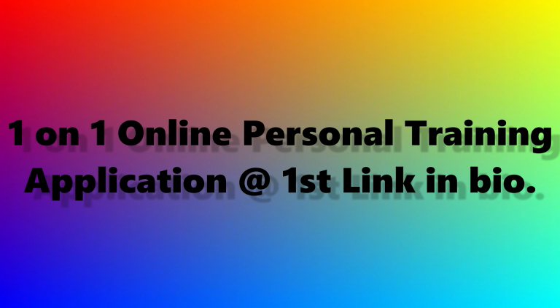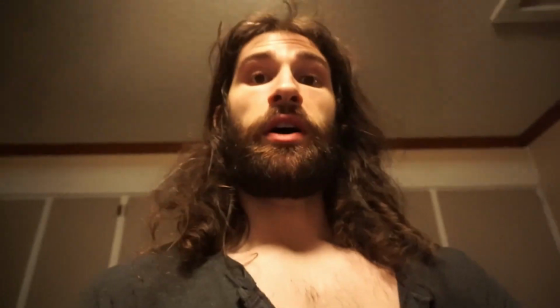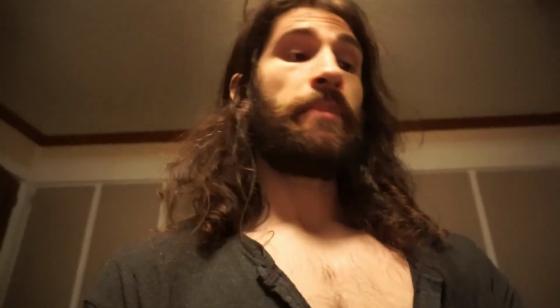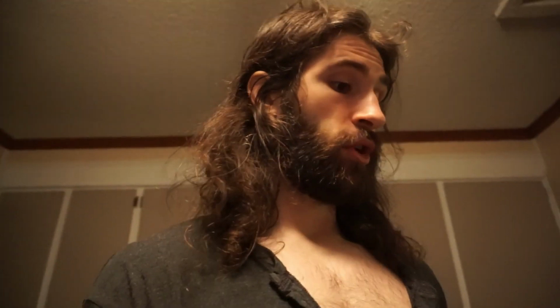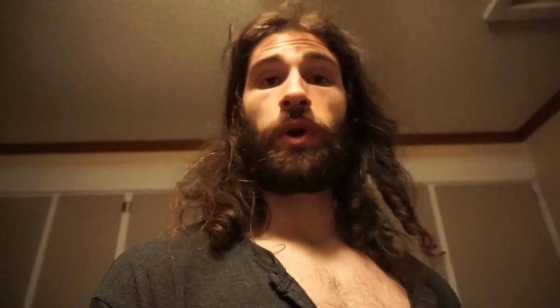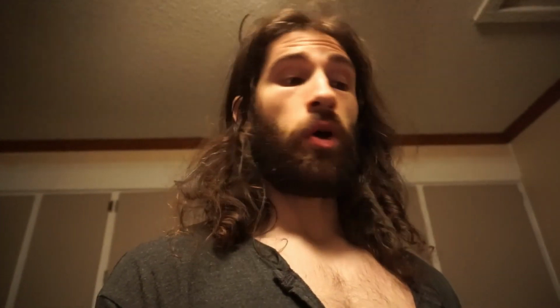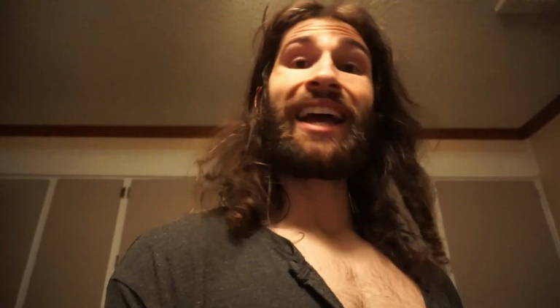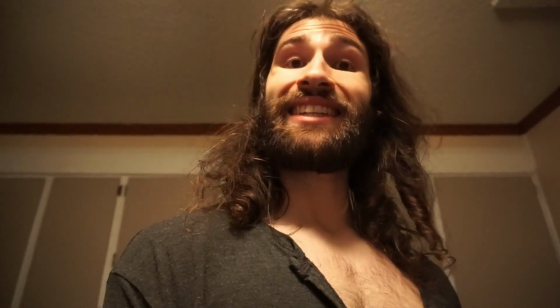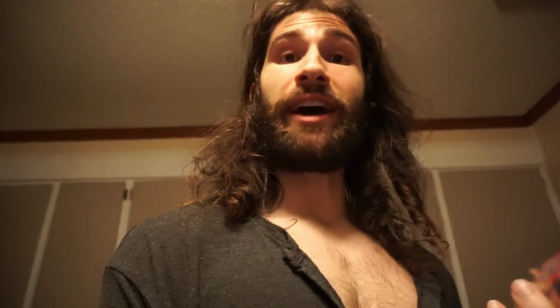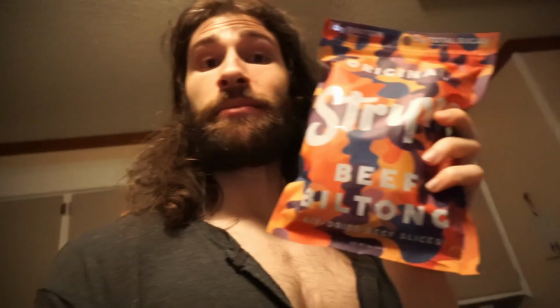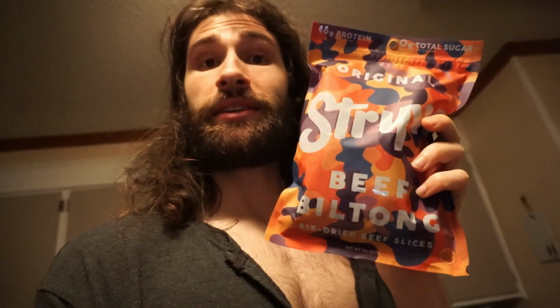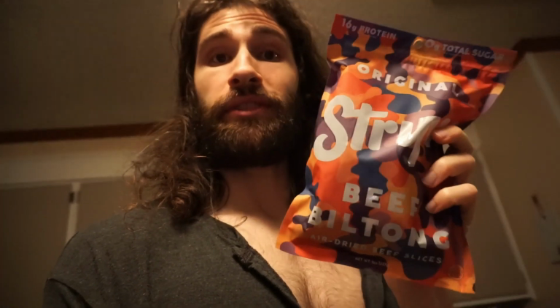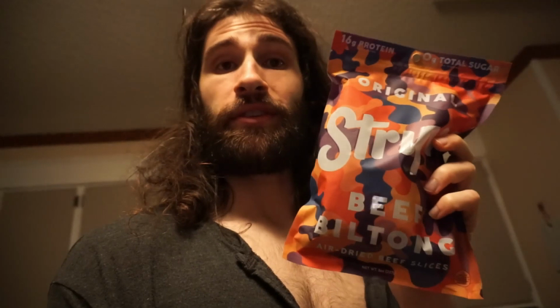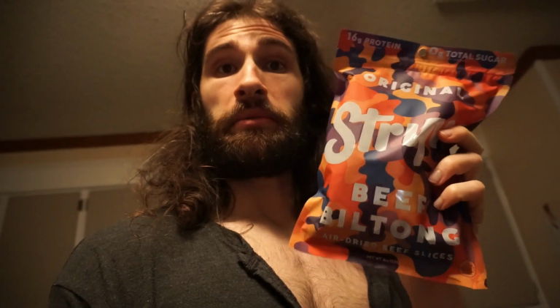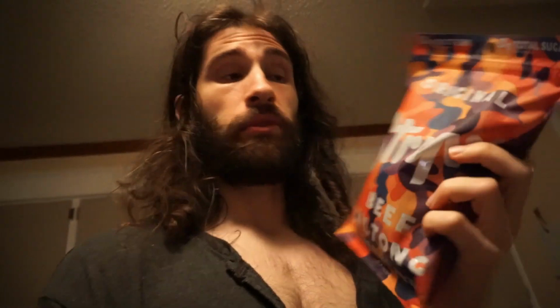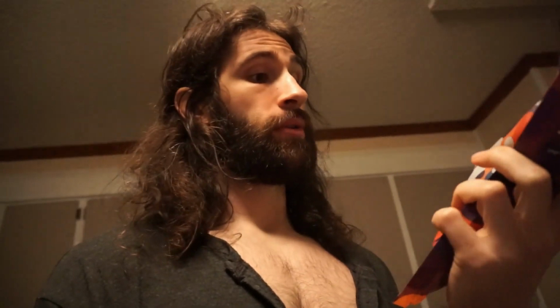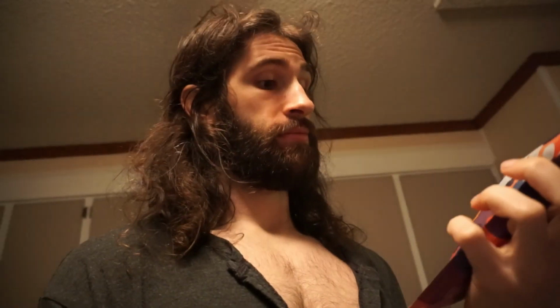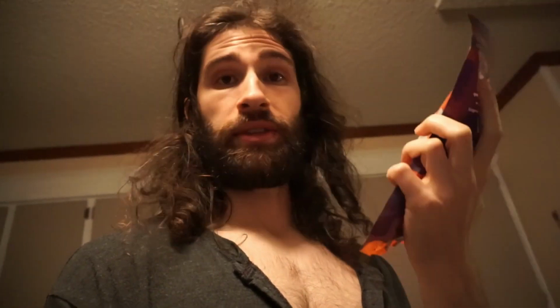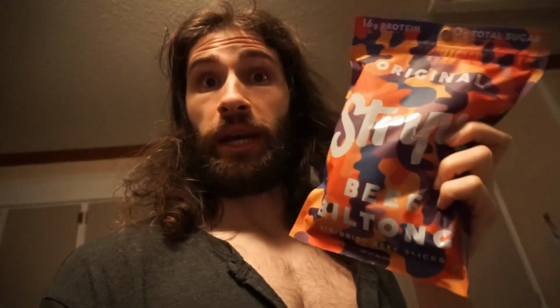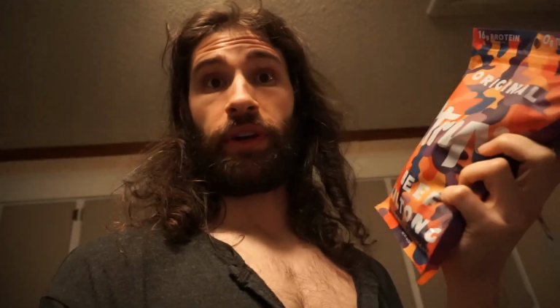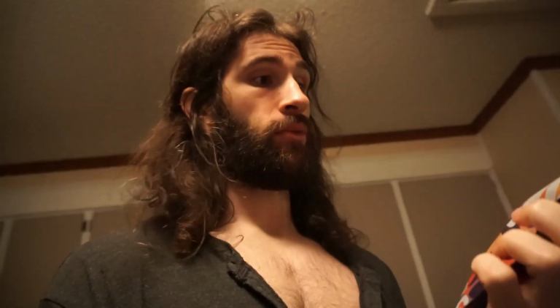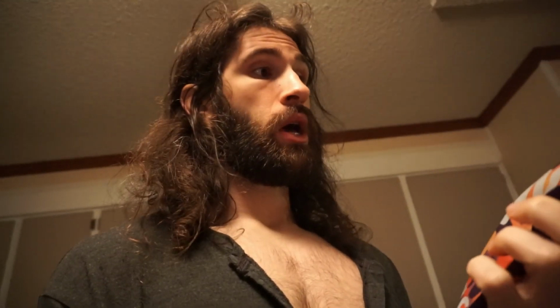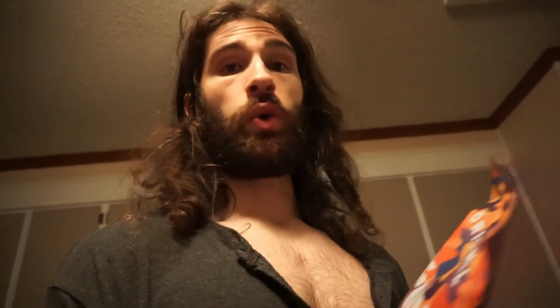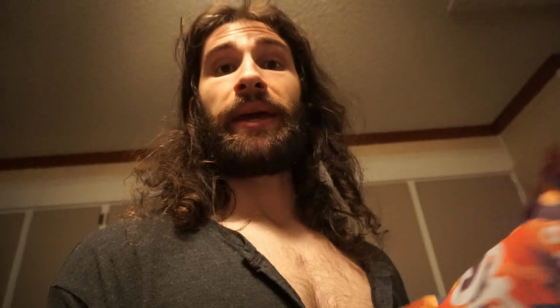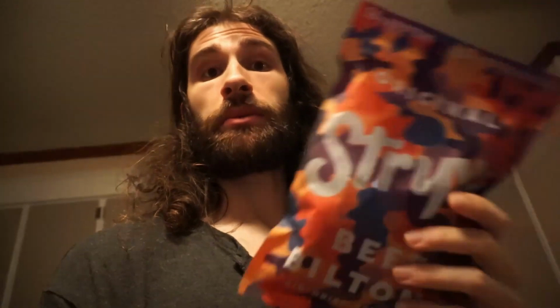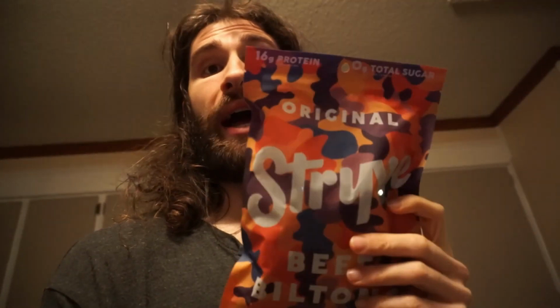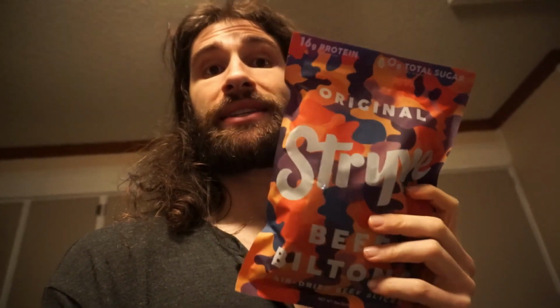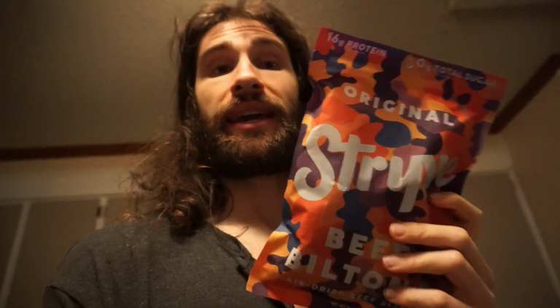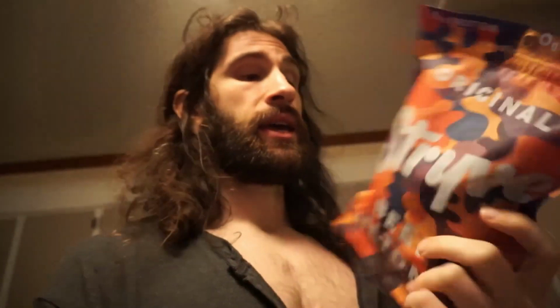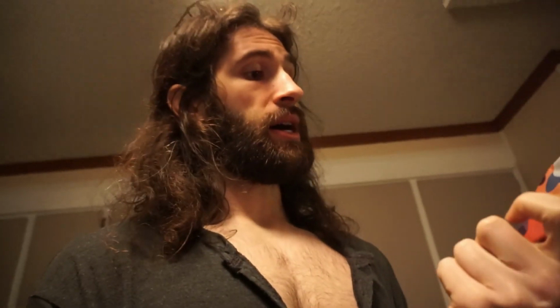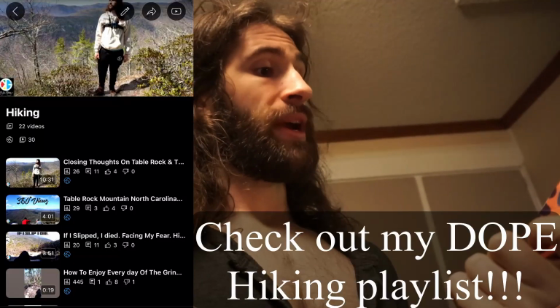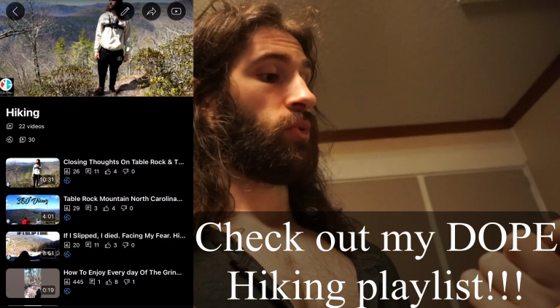All right everybody, back from the grocery store — went to Walmart and I actually did find something different that I've never seen before, never picked up before. I went and picked this up for going hiking this Sunday. The brand is Stryve.